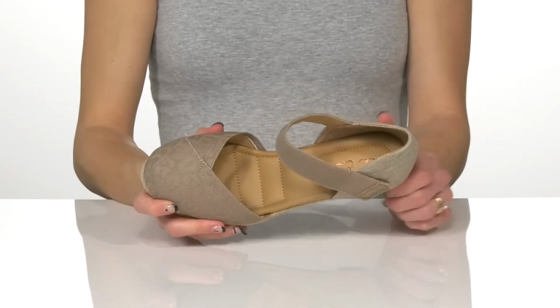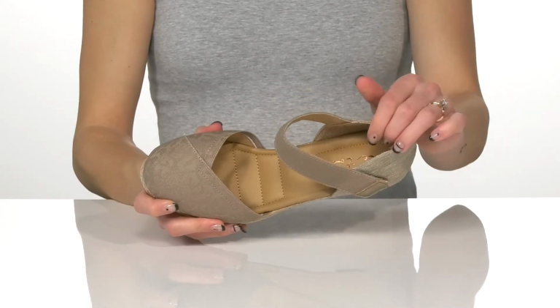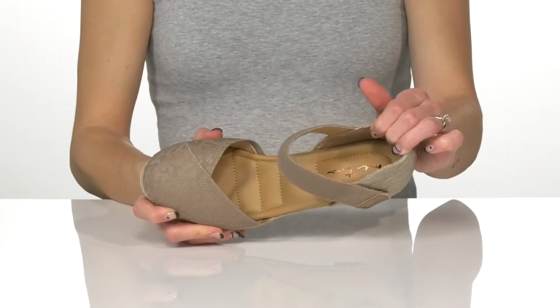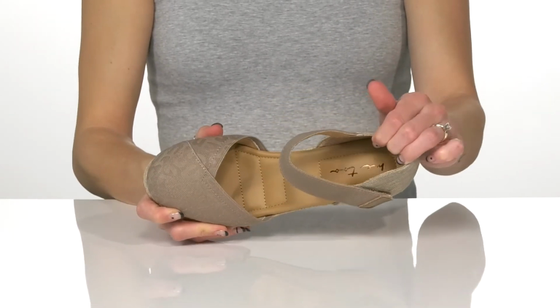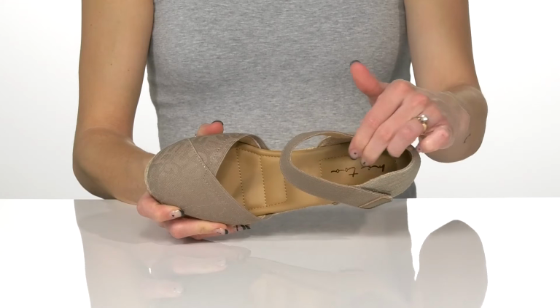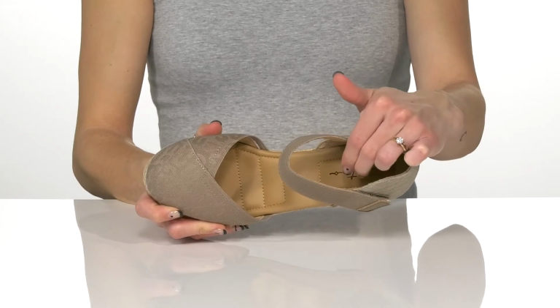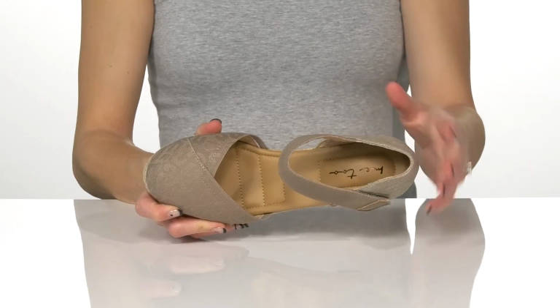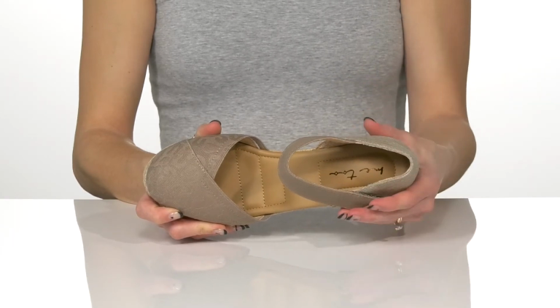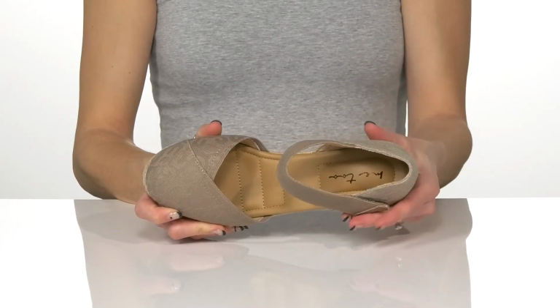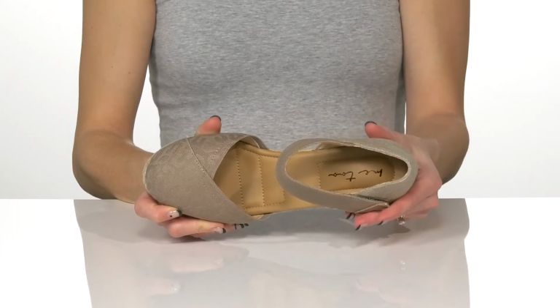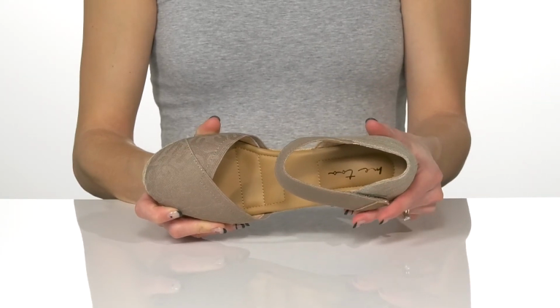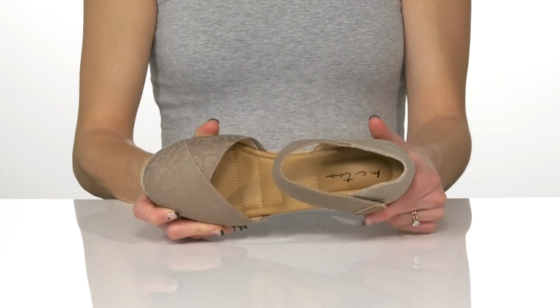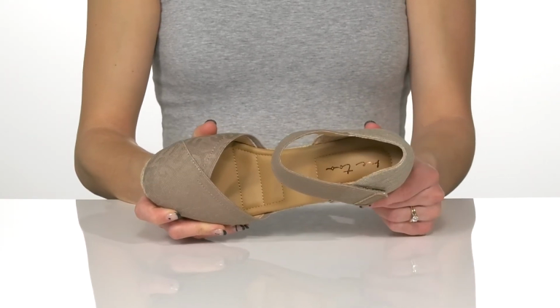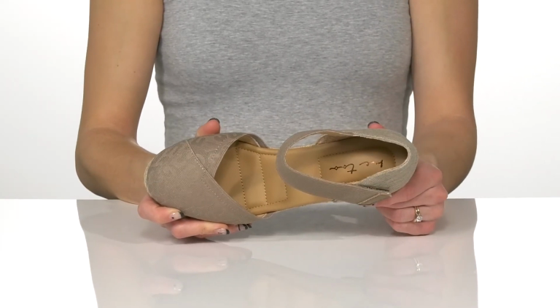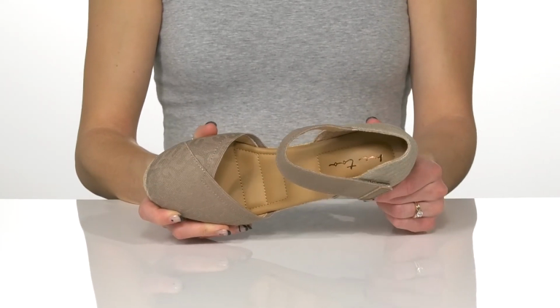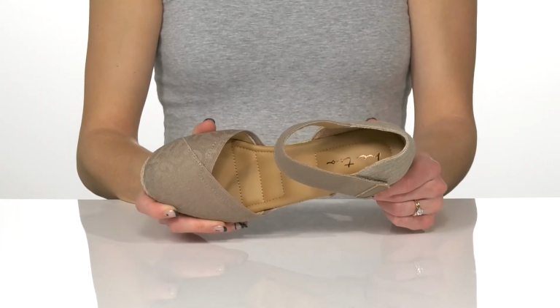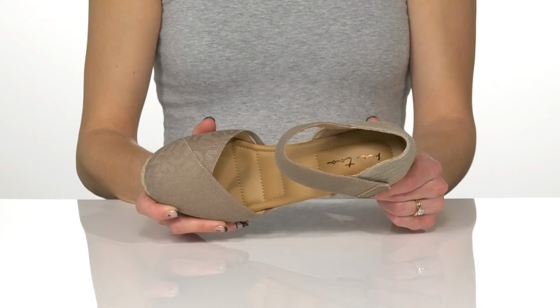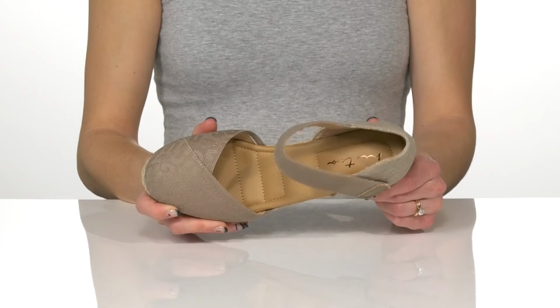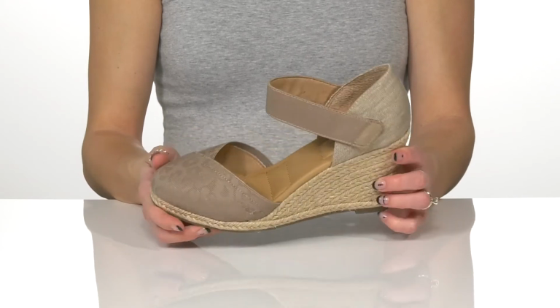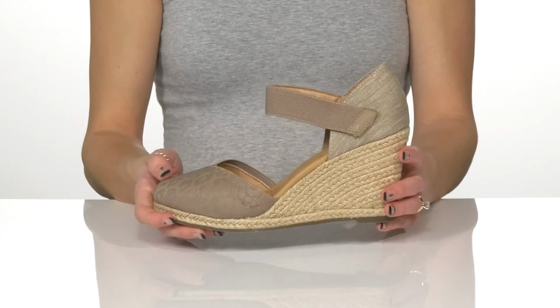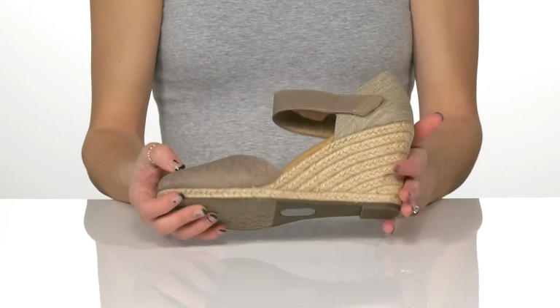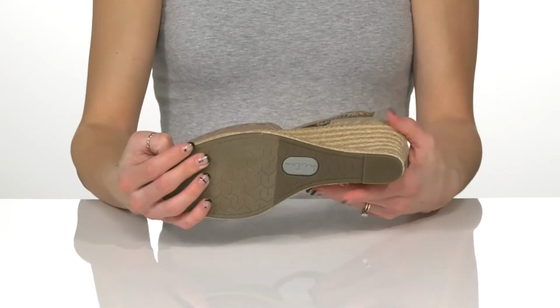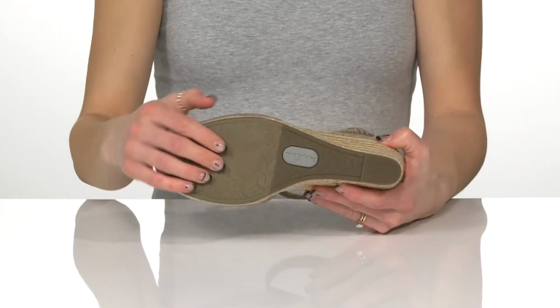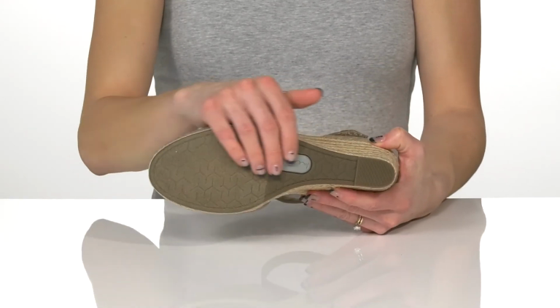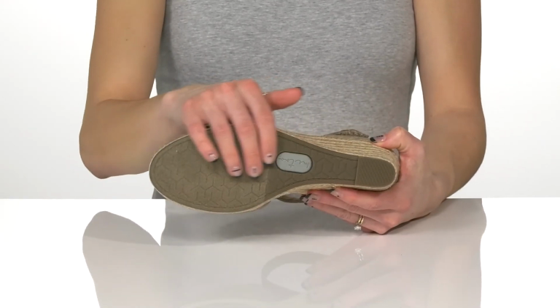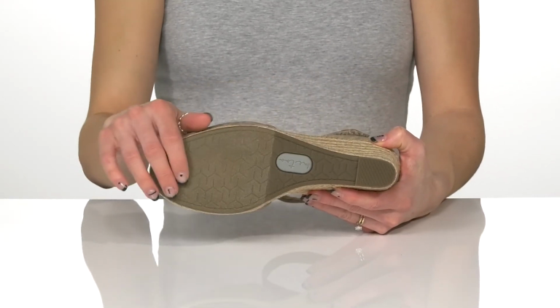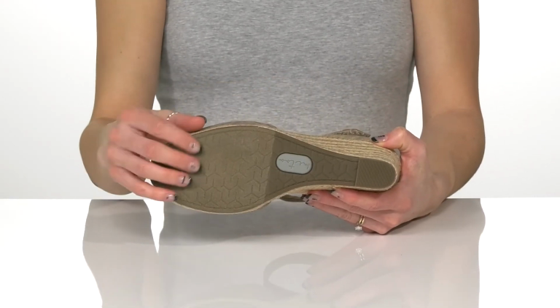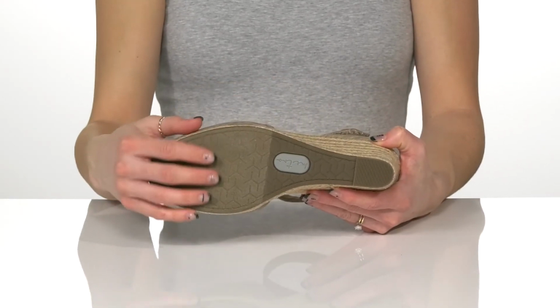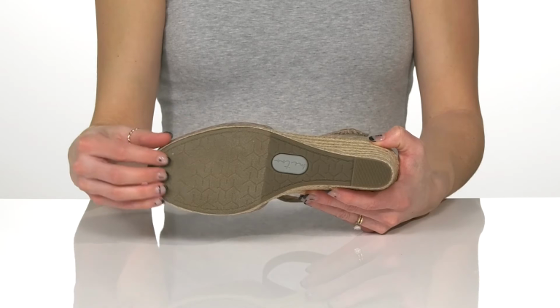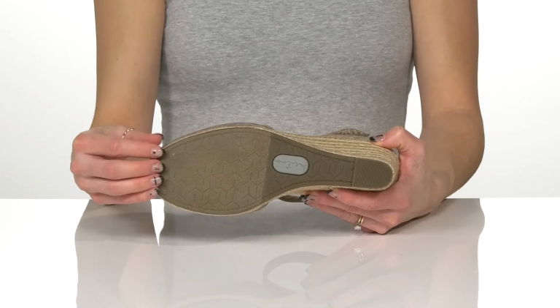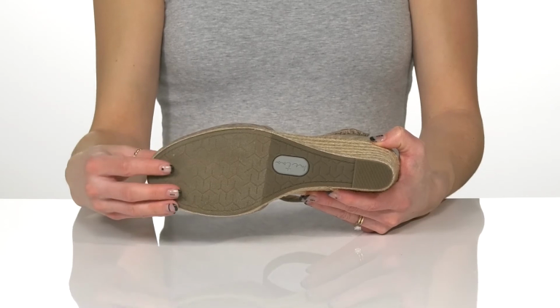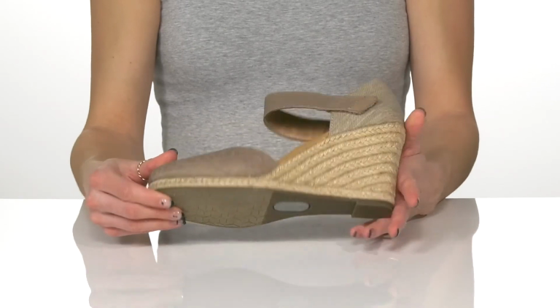Inside there is a man-made lining with a really cushioned footbed so you'll get a lot of support if you're planning on standing or walking for some time. Underneath they sit on a really textured outsole to help grip the ground for traction.